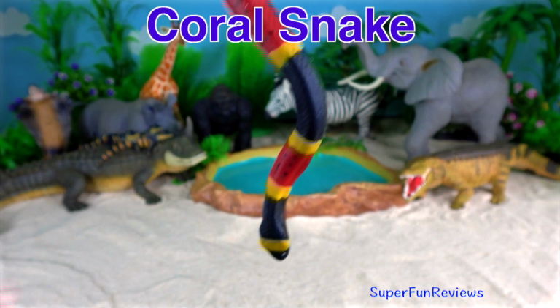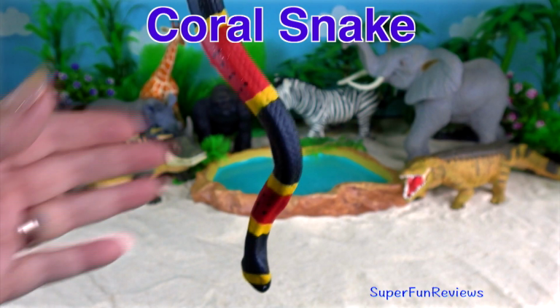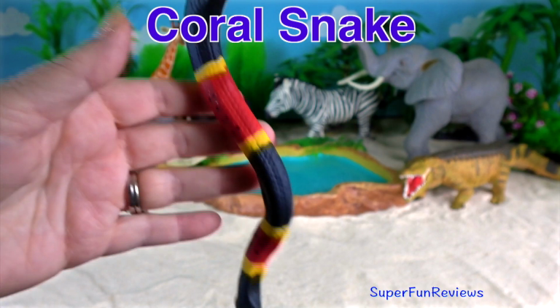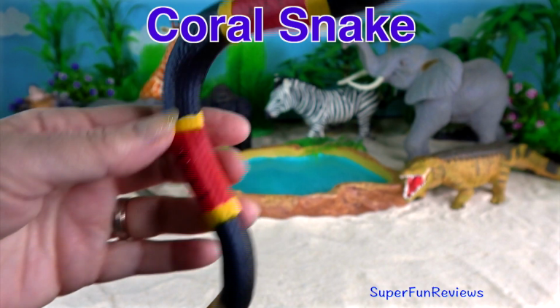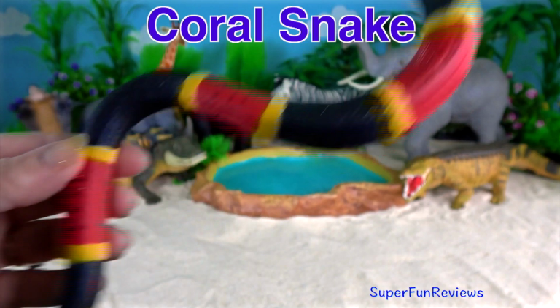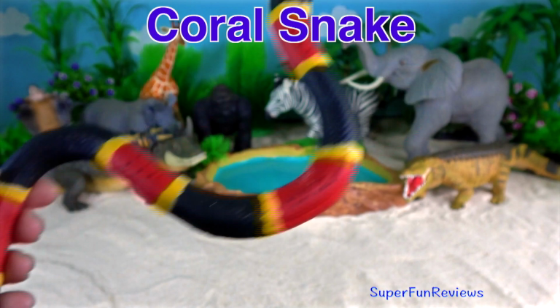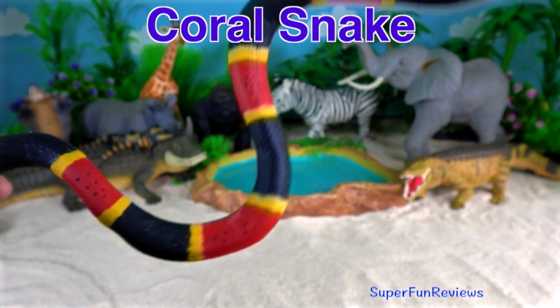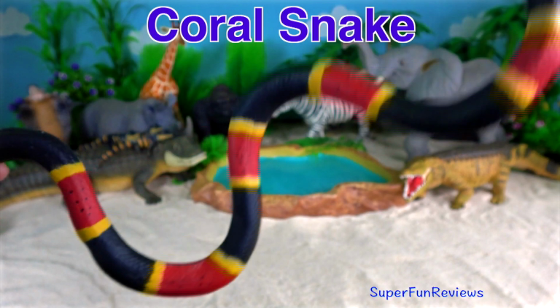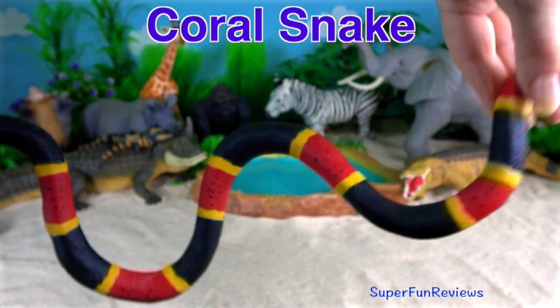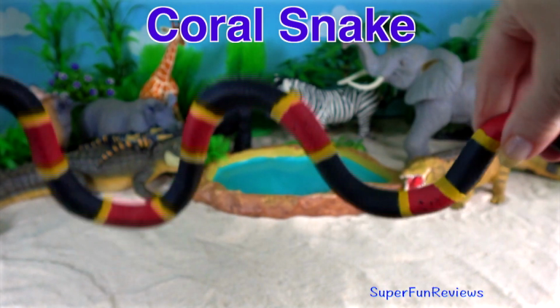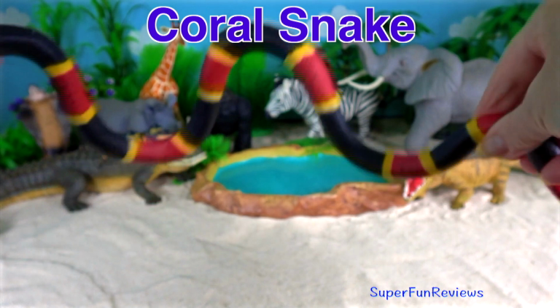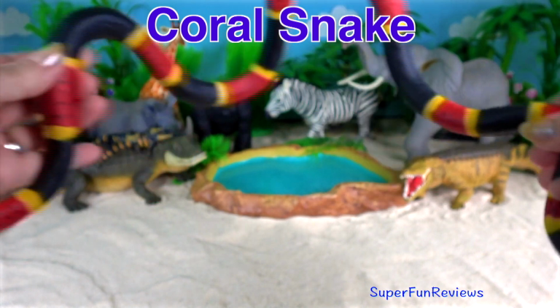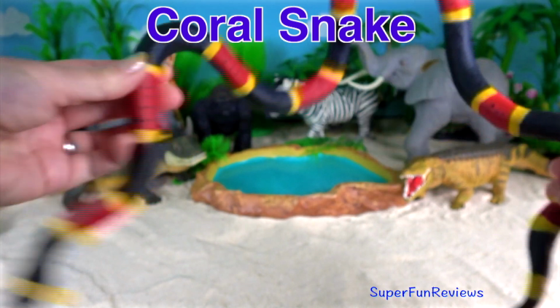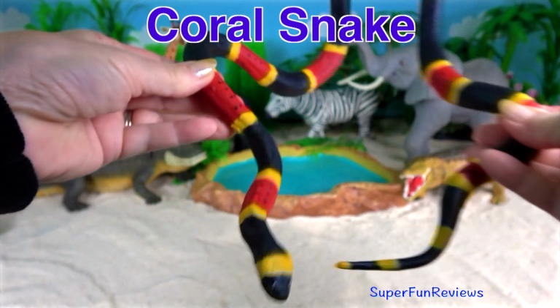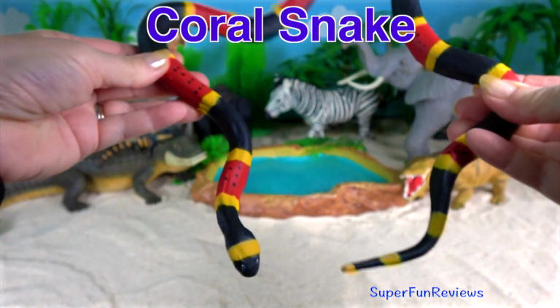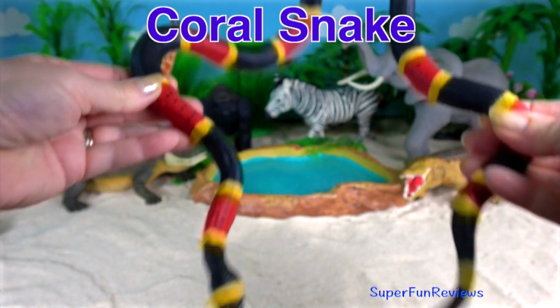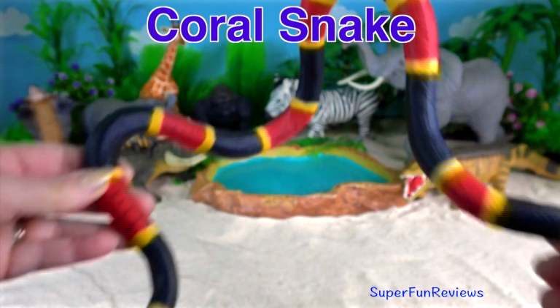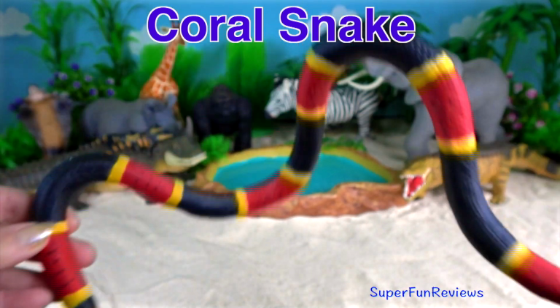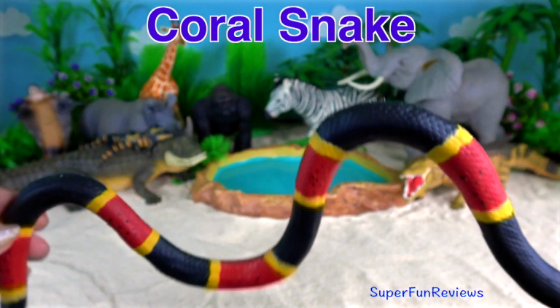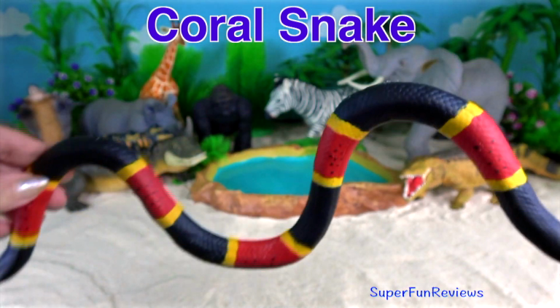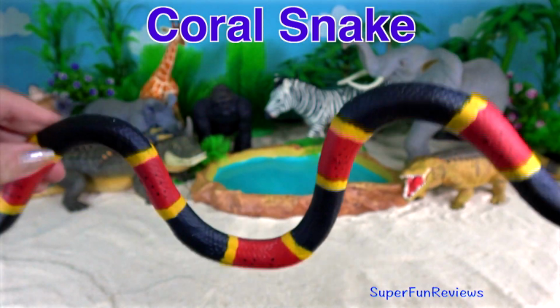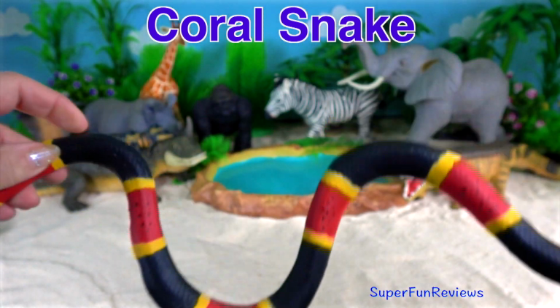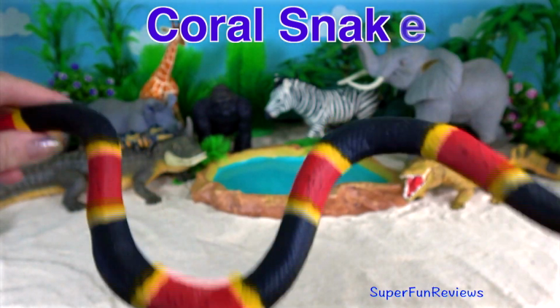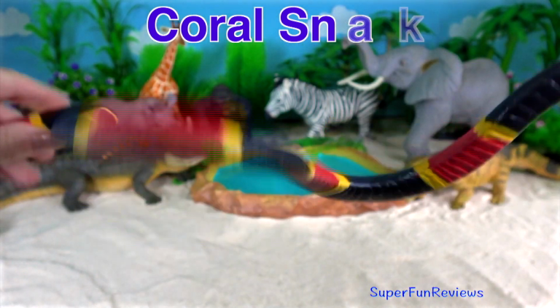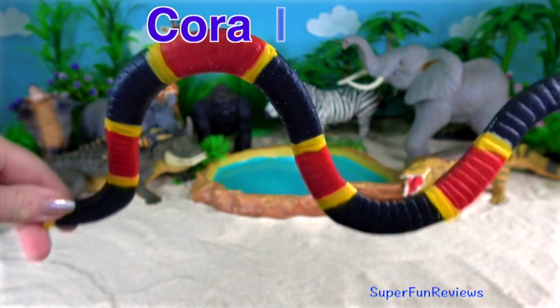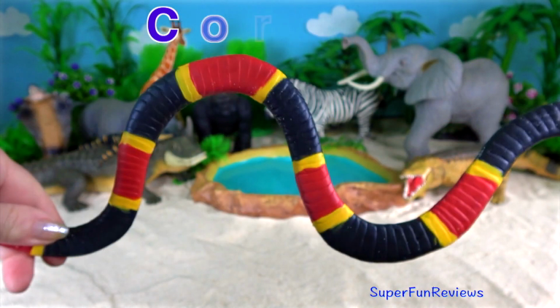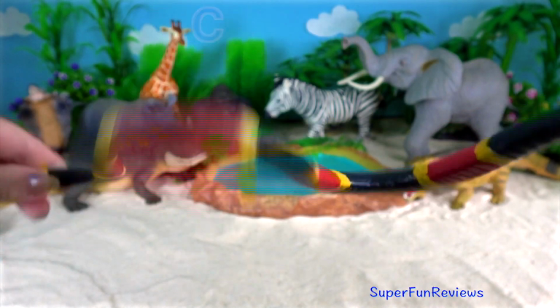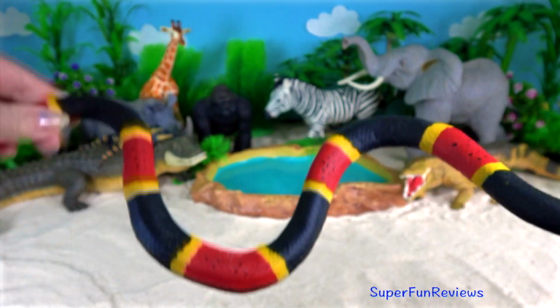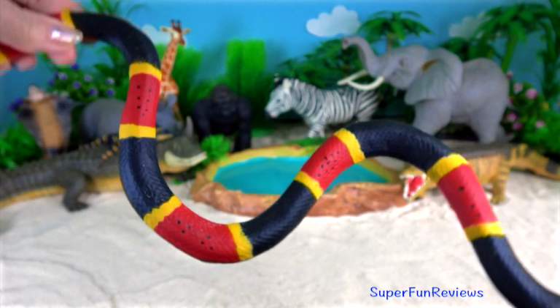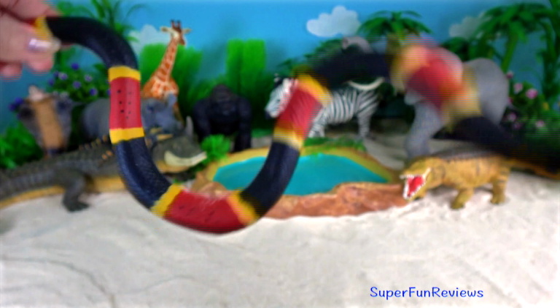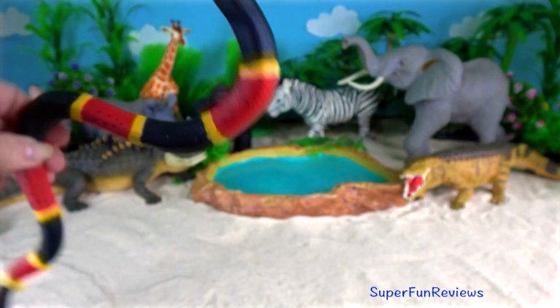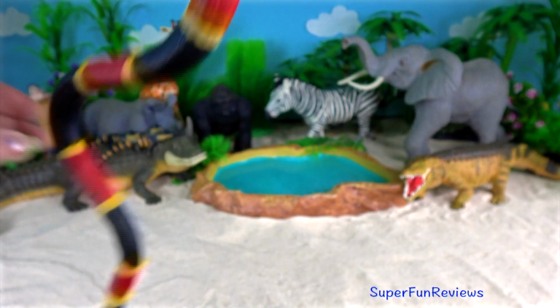The coral snake has bands of red, yellow and black. It goes all the way around the snake.